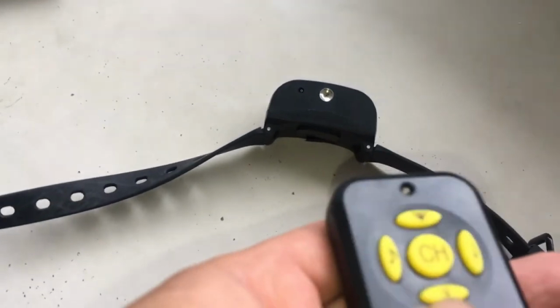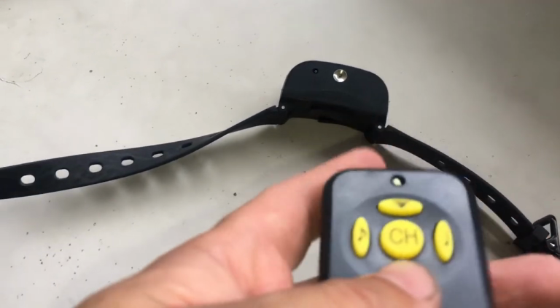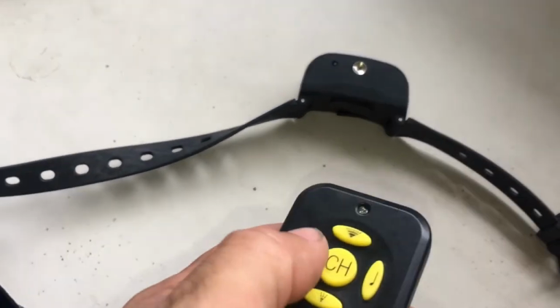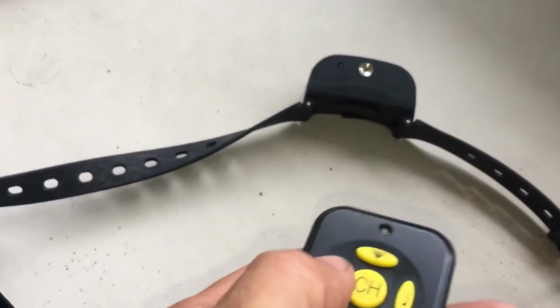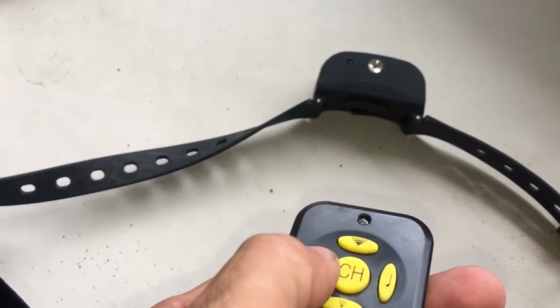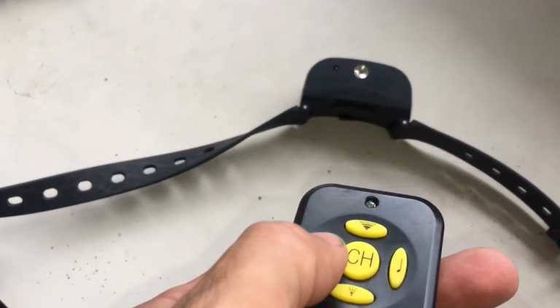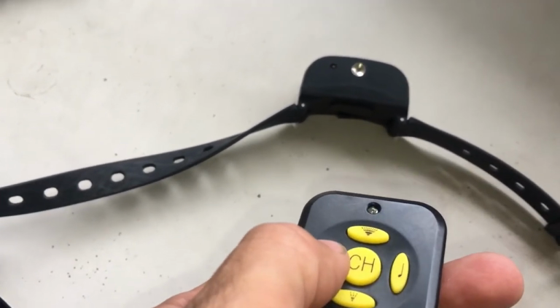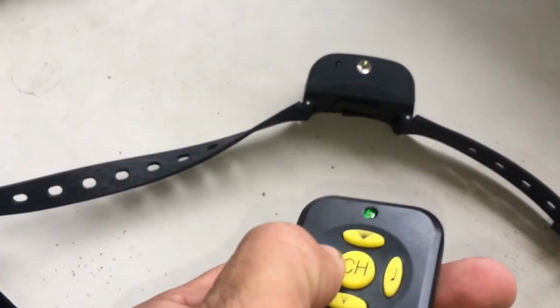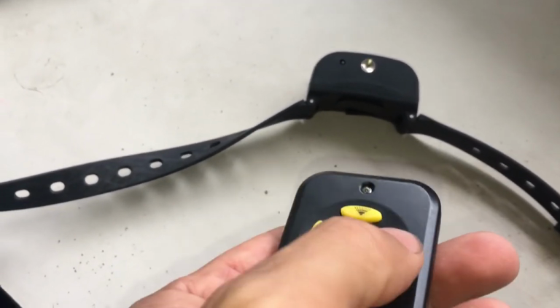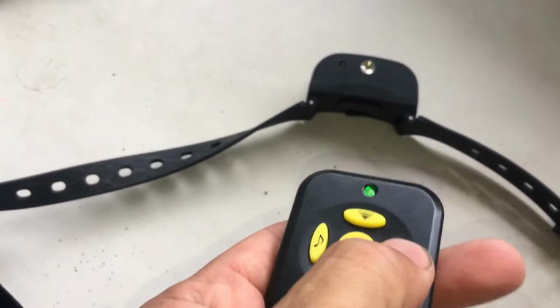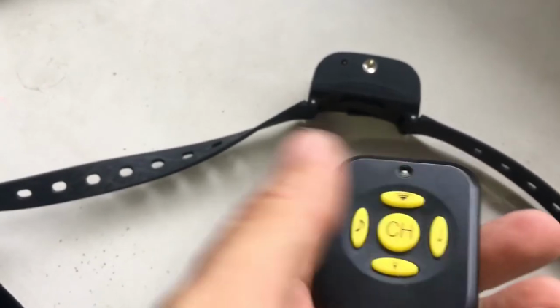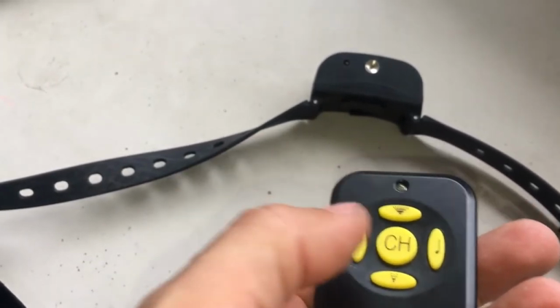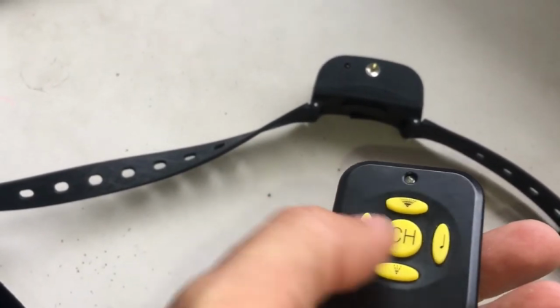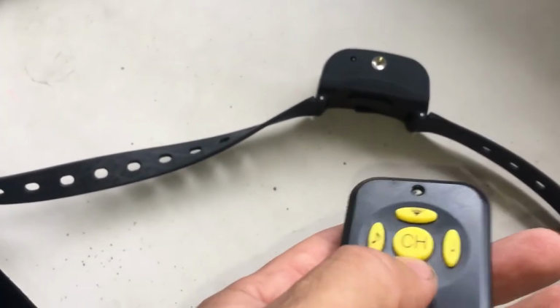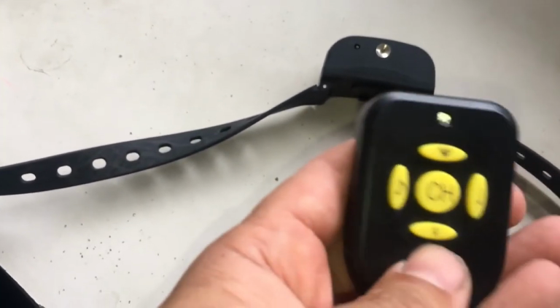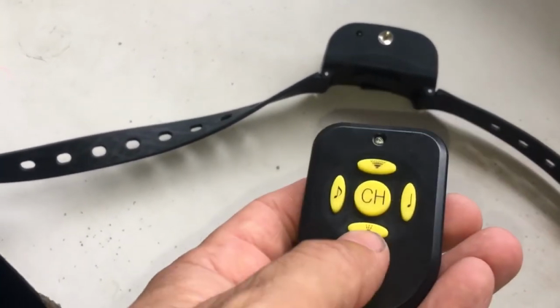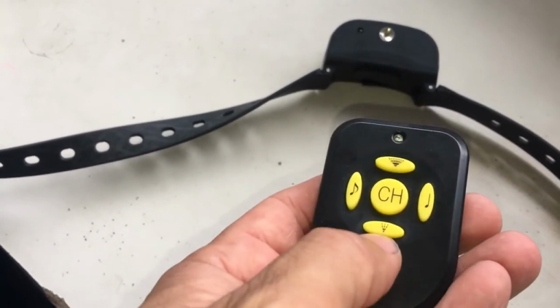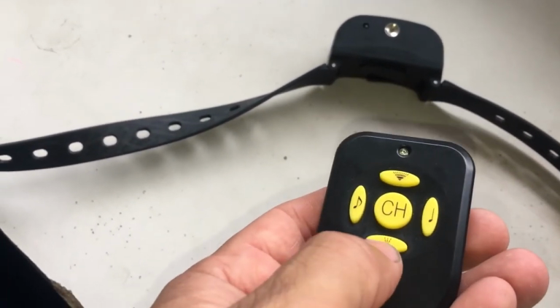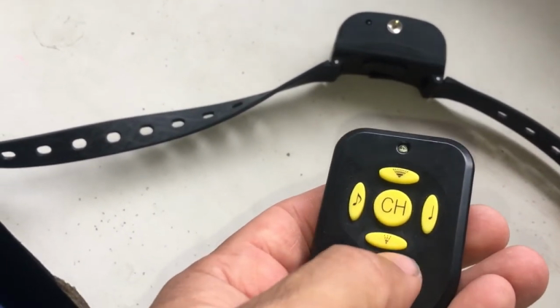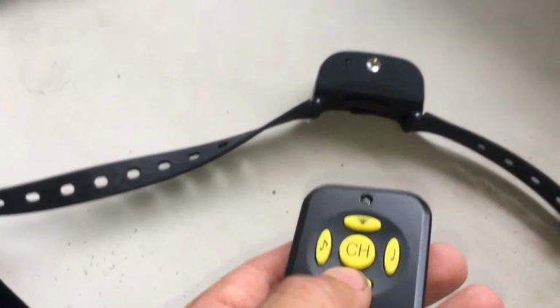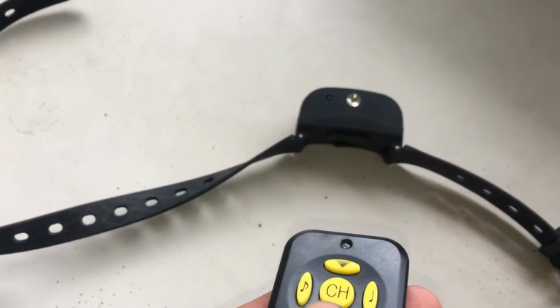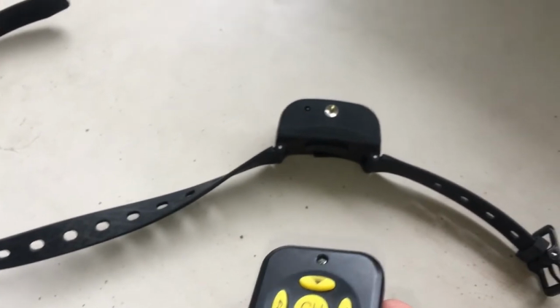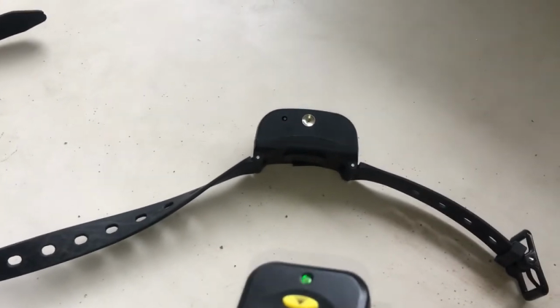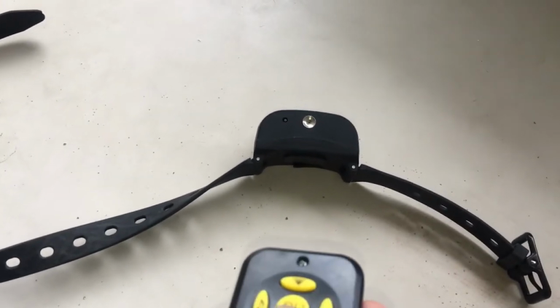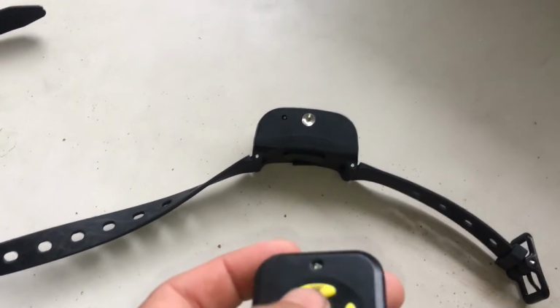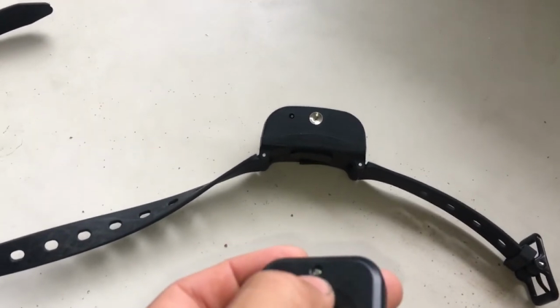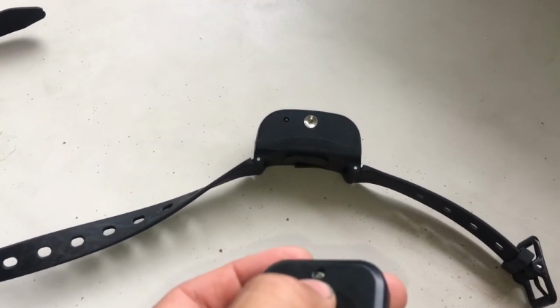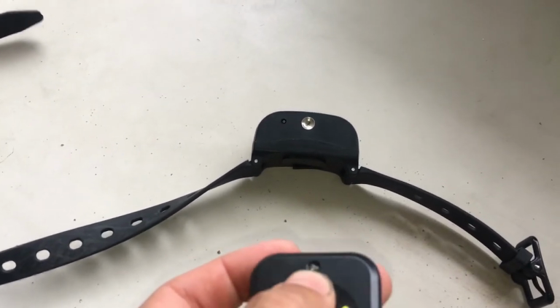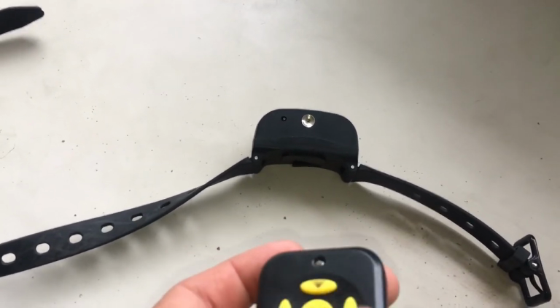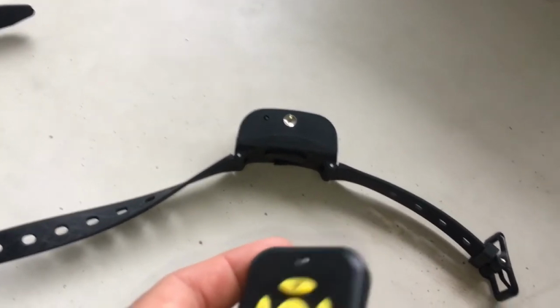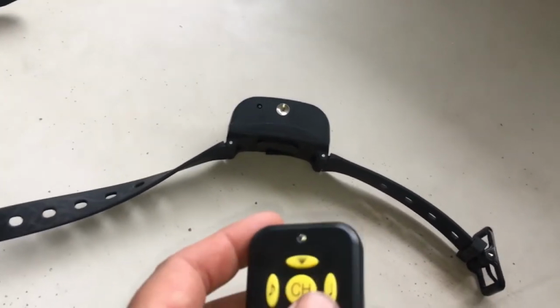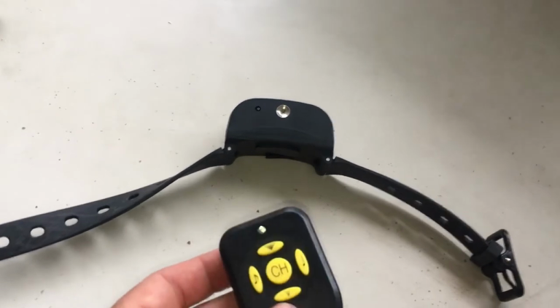When that's facing the dog, I can use the remote control. This will act as a warning. But if I want to press the spray, I can either set it to a small spray or a big spray — there you go.